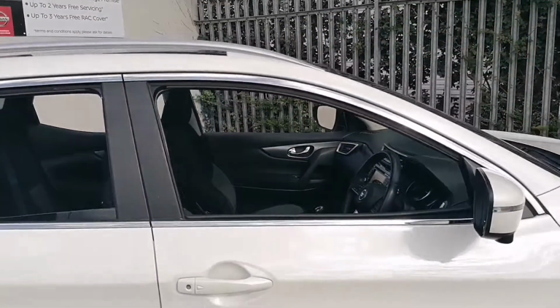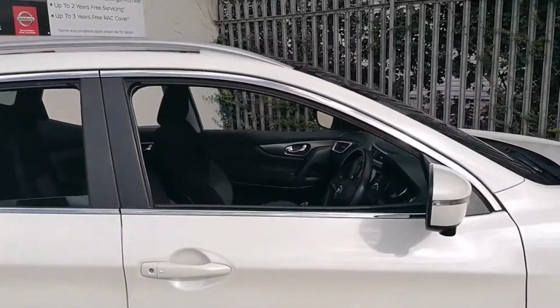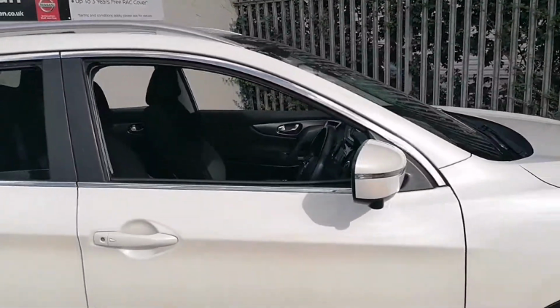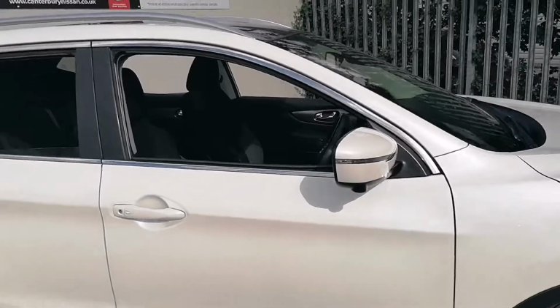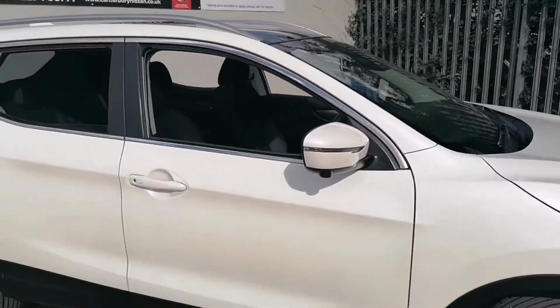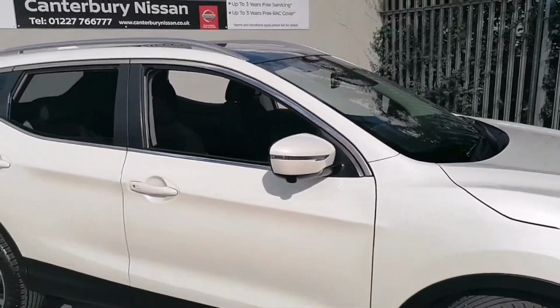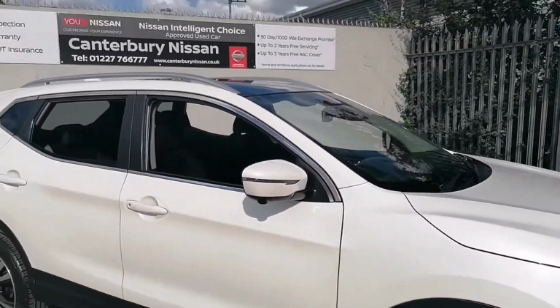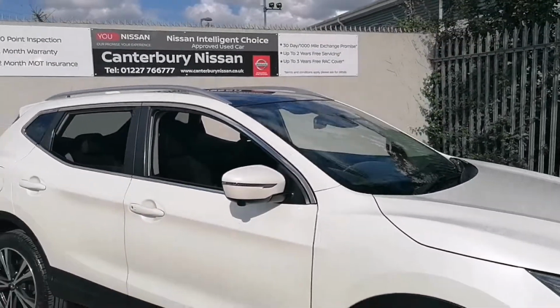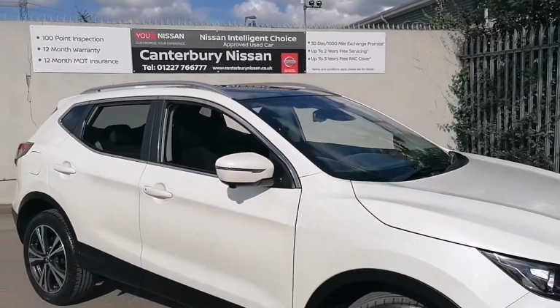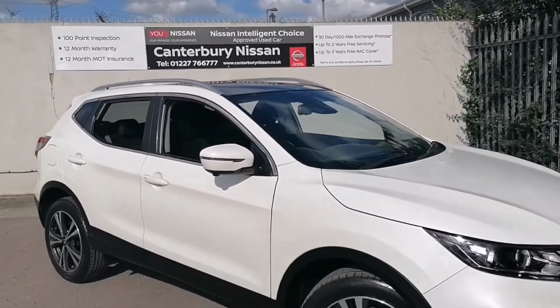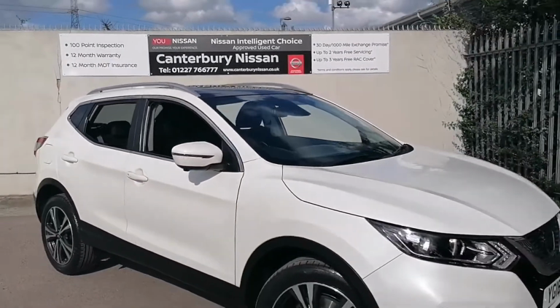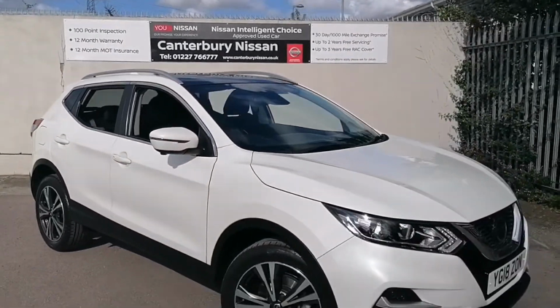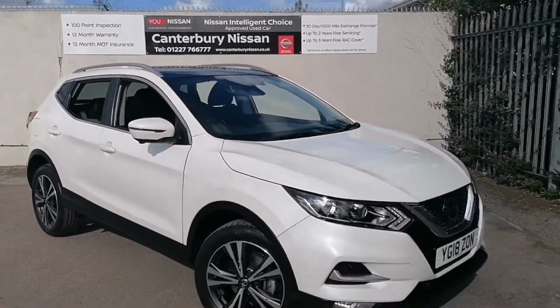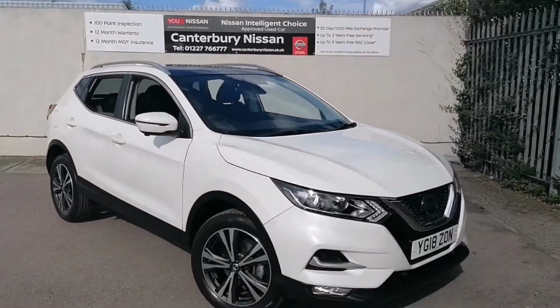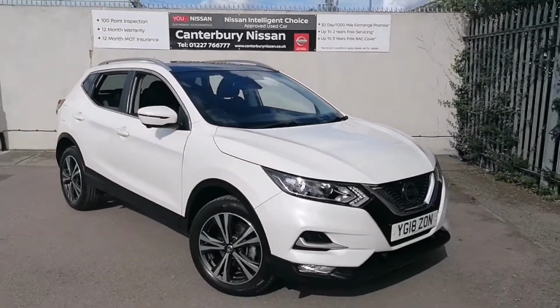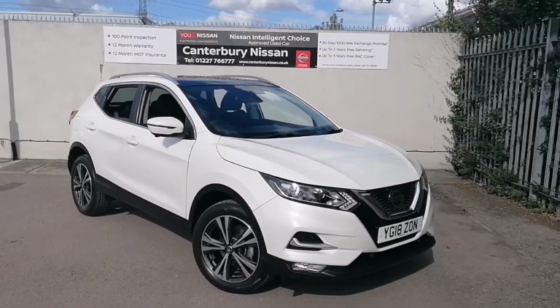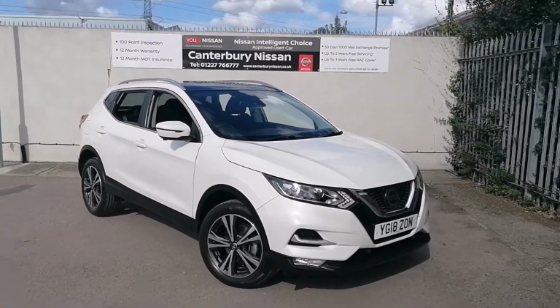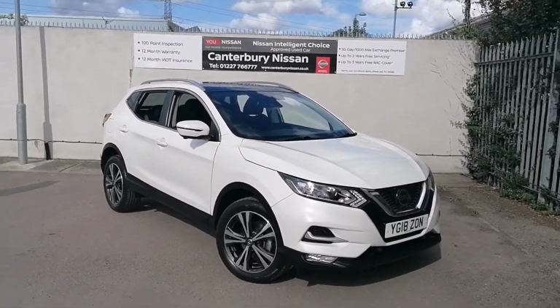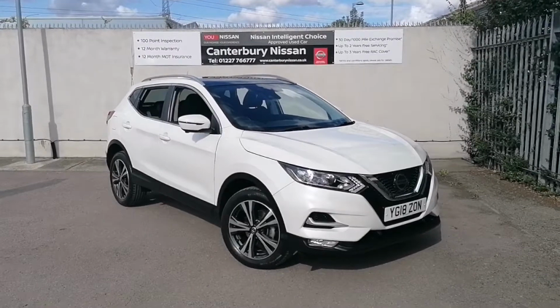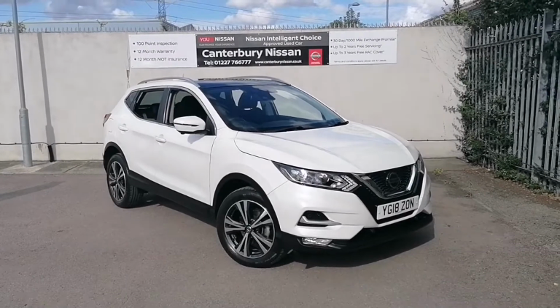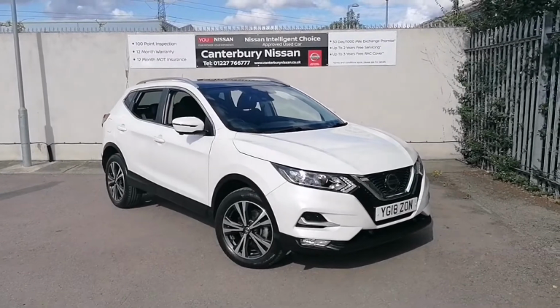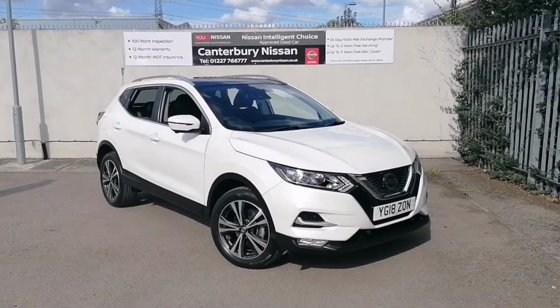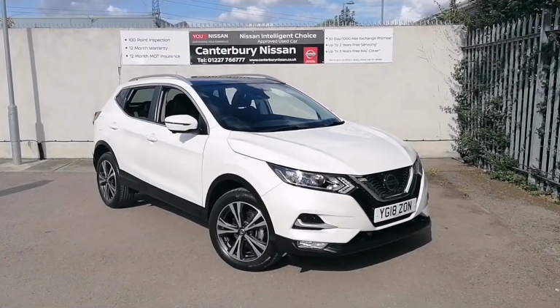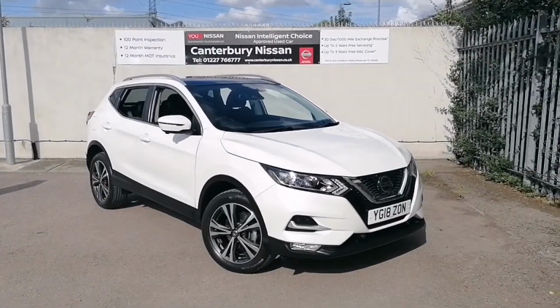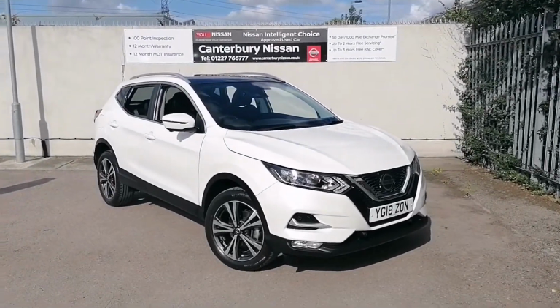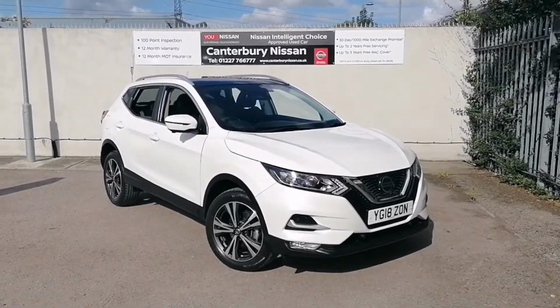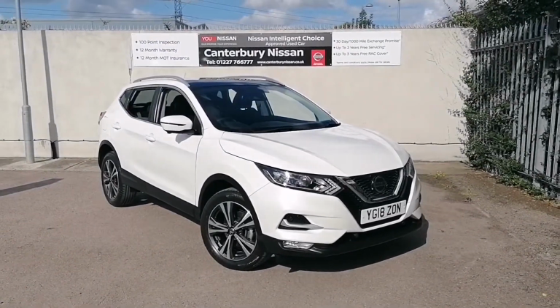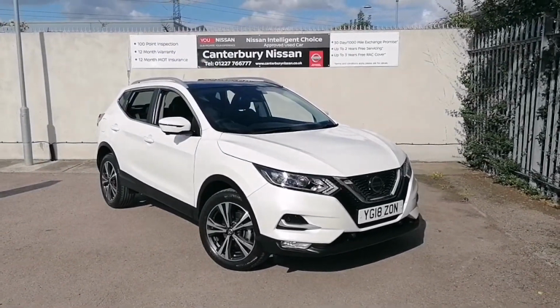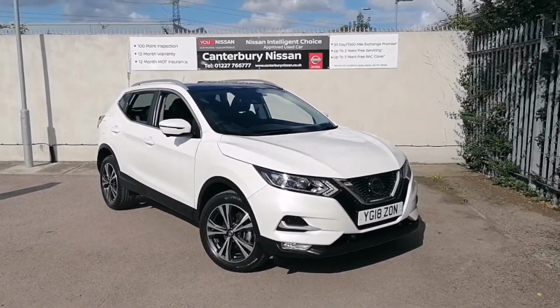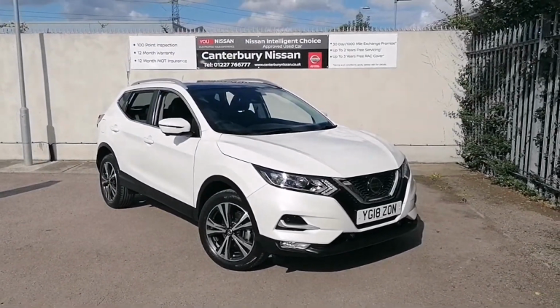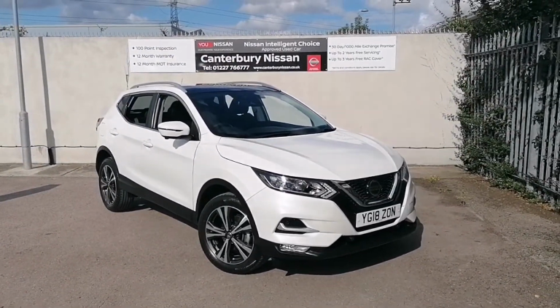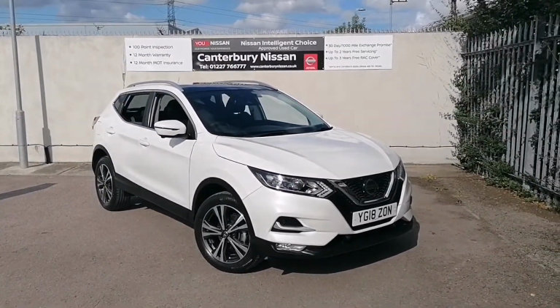If this car takes your fancy, or any other one that we have in stock, please give us a call on 01227 766 777 and we'd be more than happy to help. Thank you for your time.